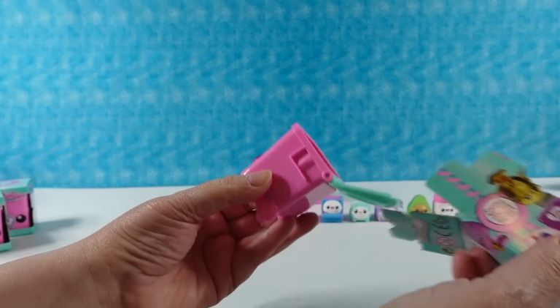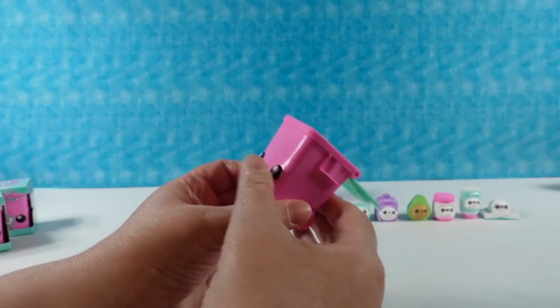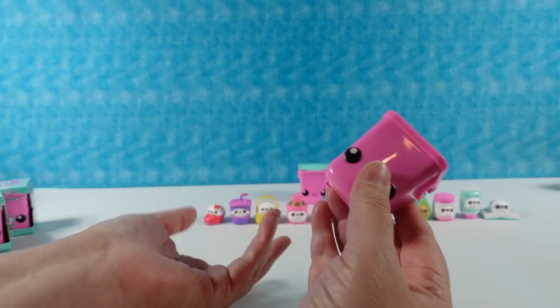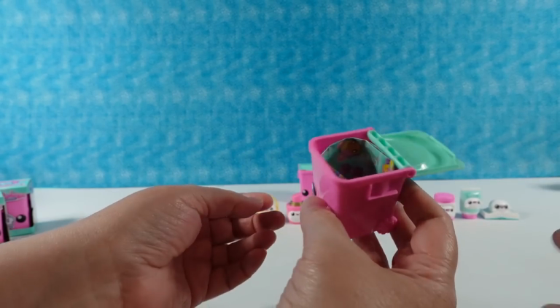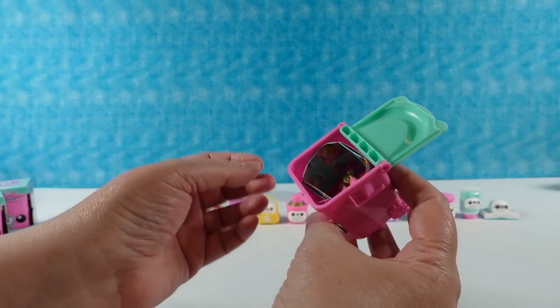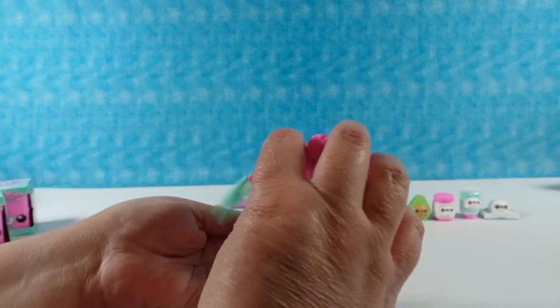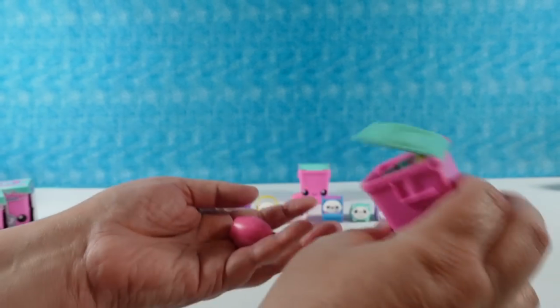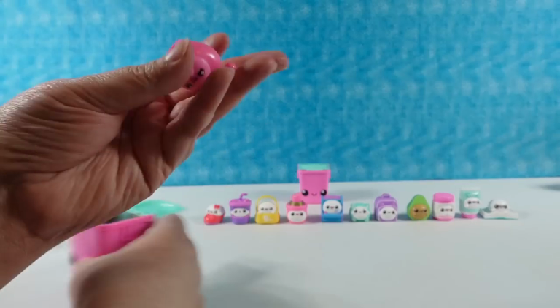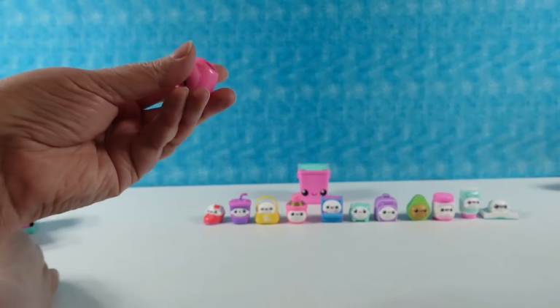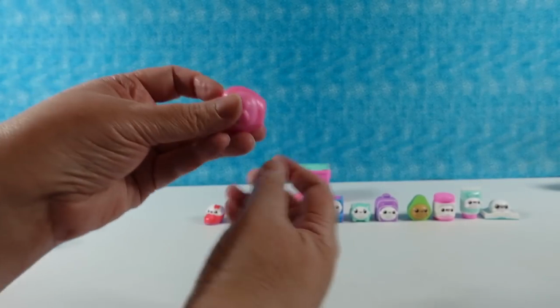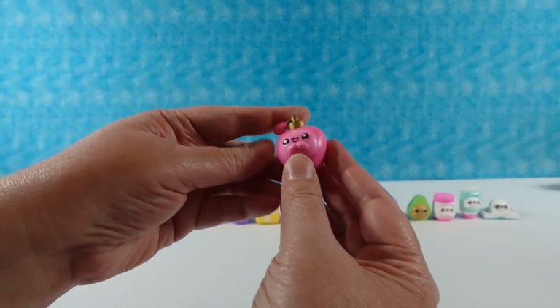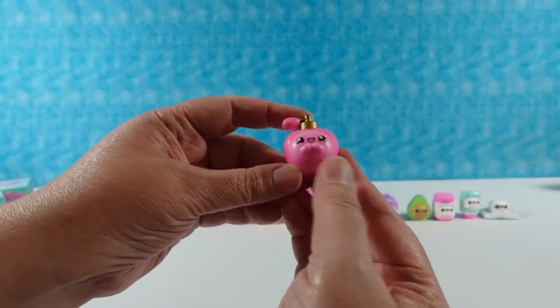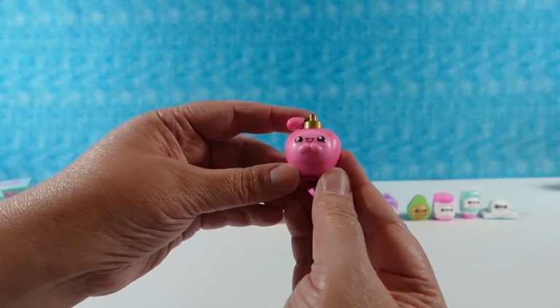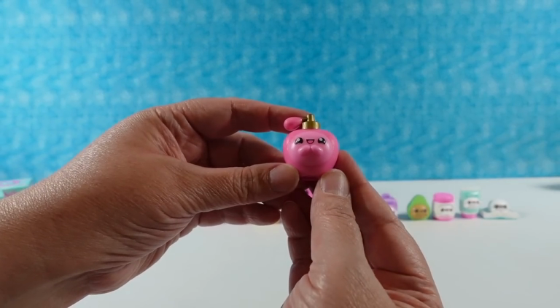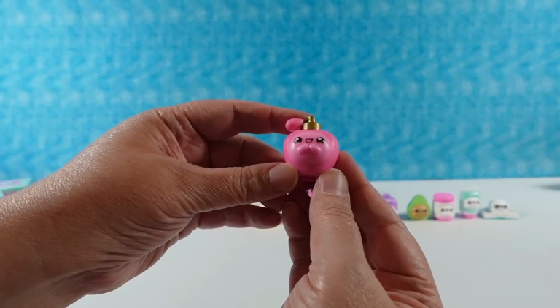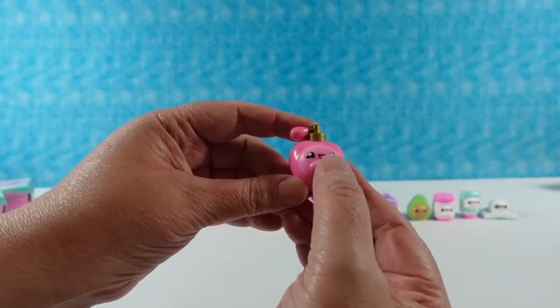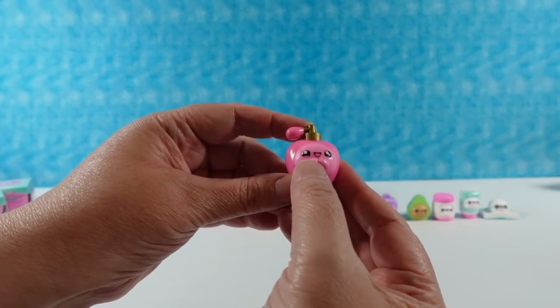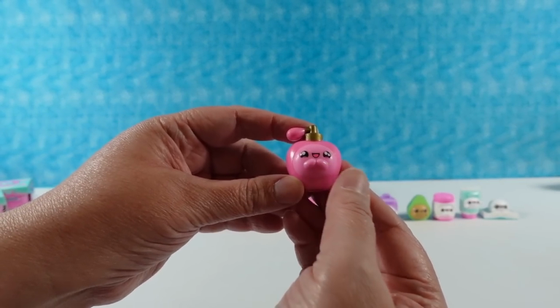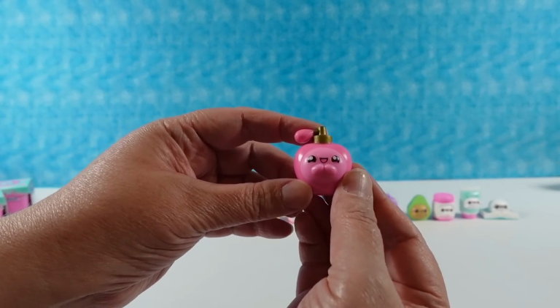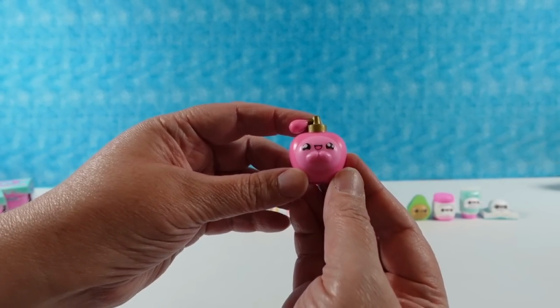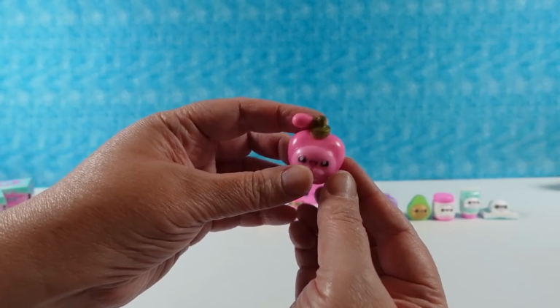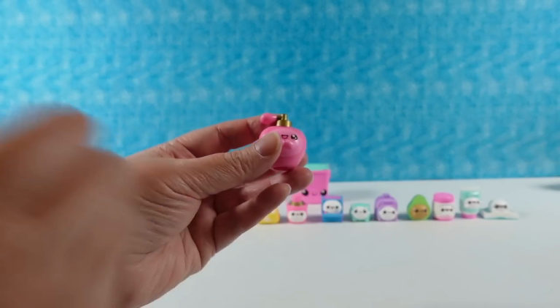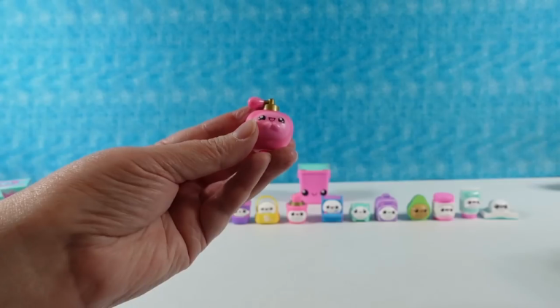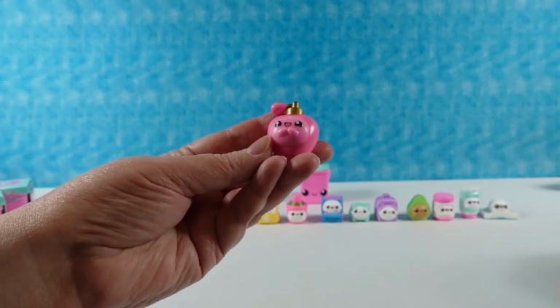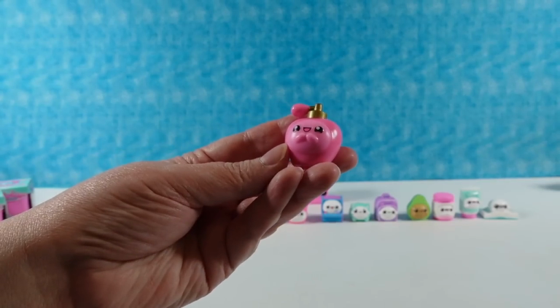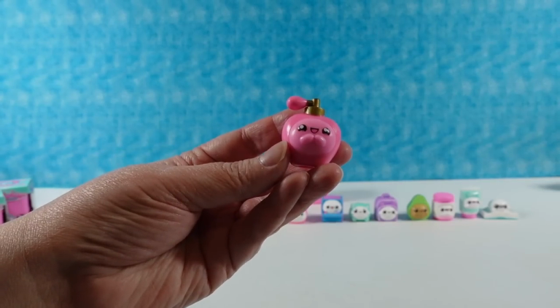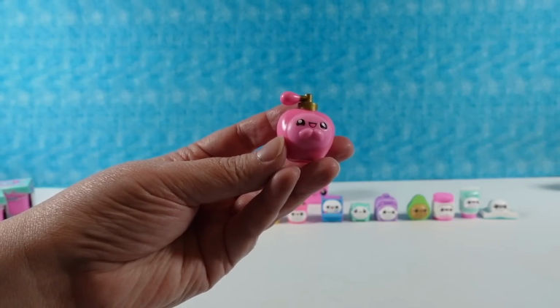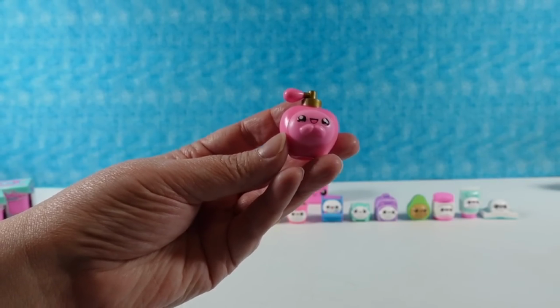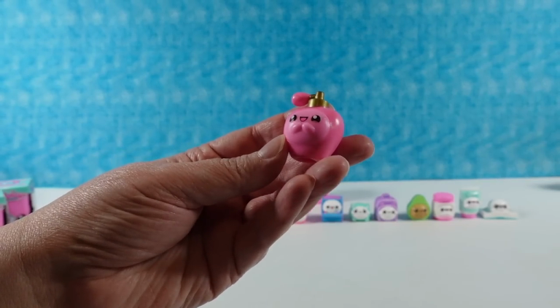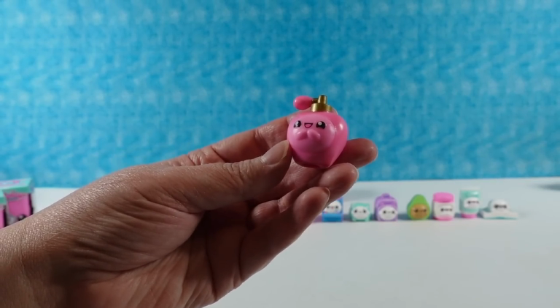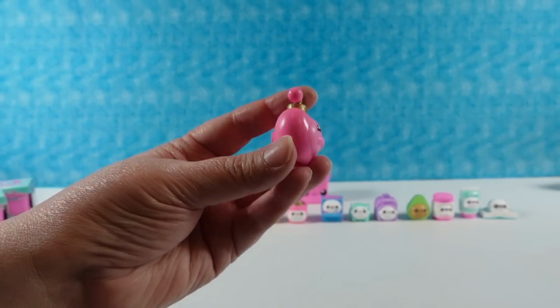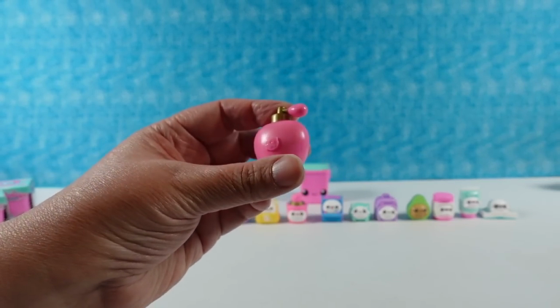Next little trash can — all mine are still pink. Look, I have a perfume bottle. Look how cute its little arms are. And this one is called Perfume, and it's in the Fashionistas category.